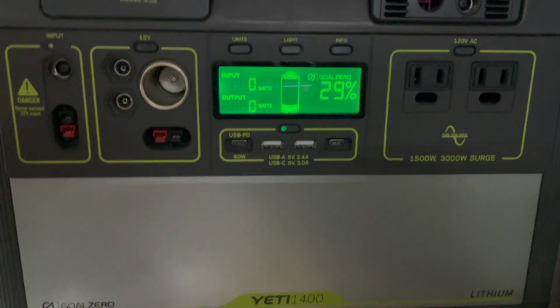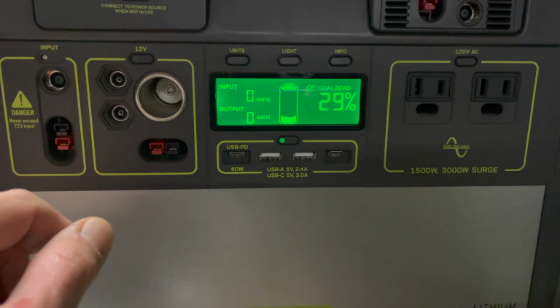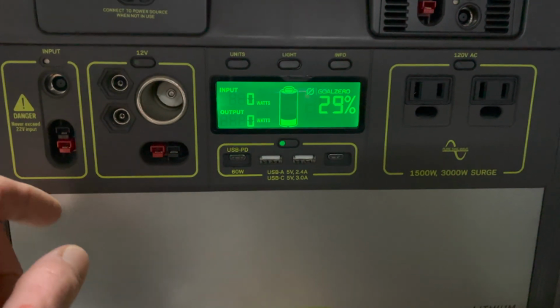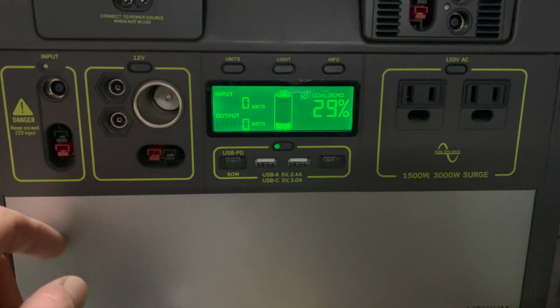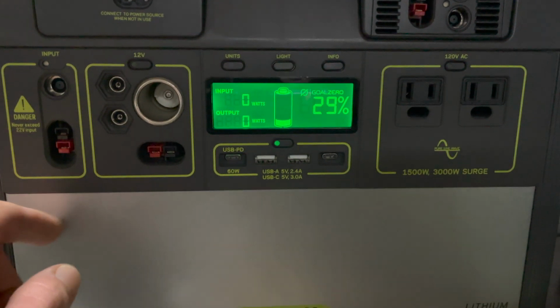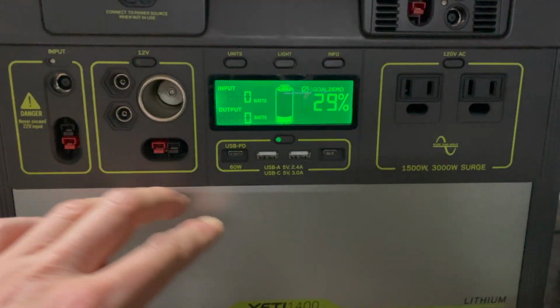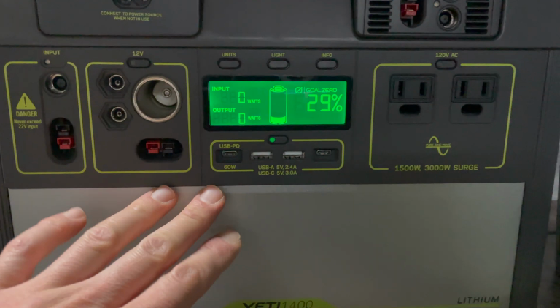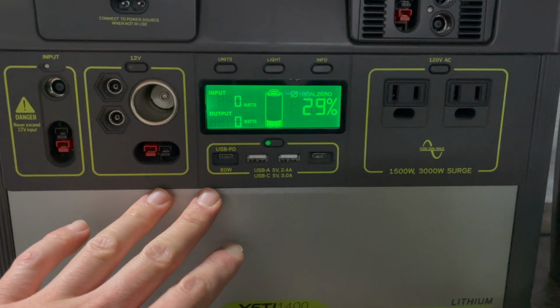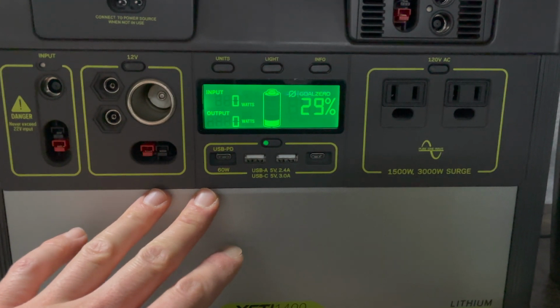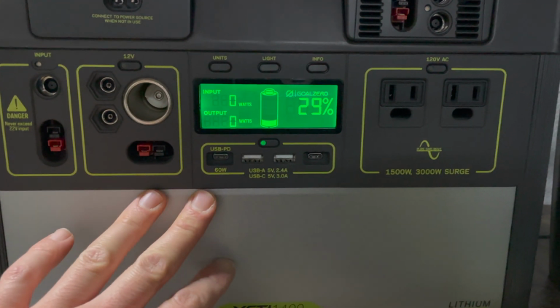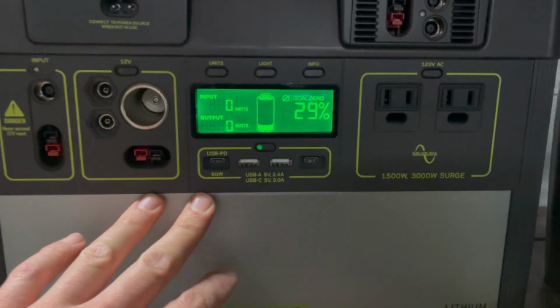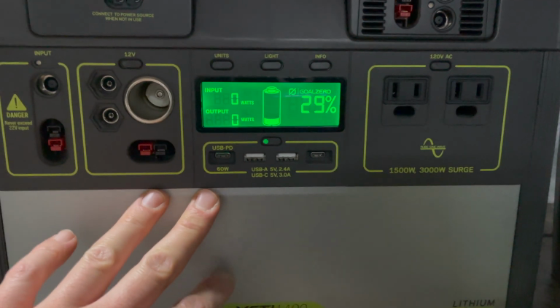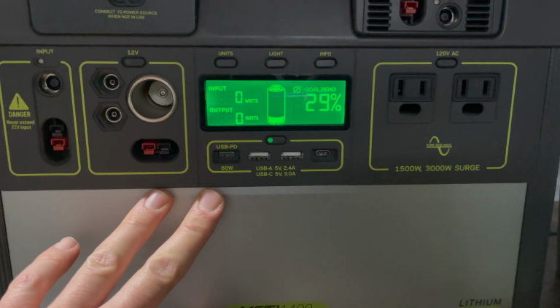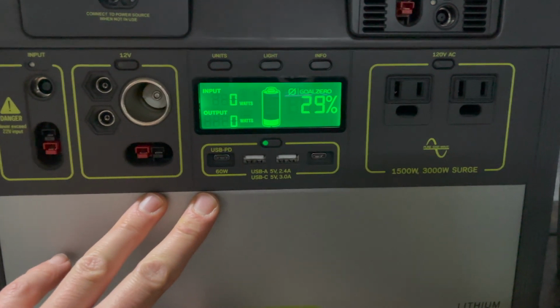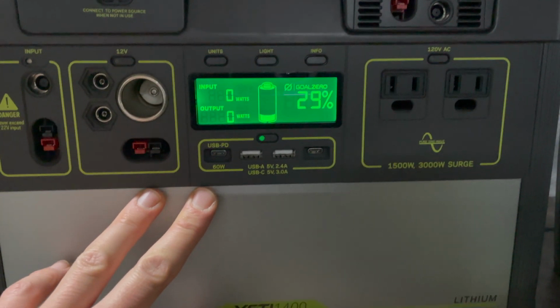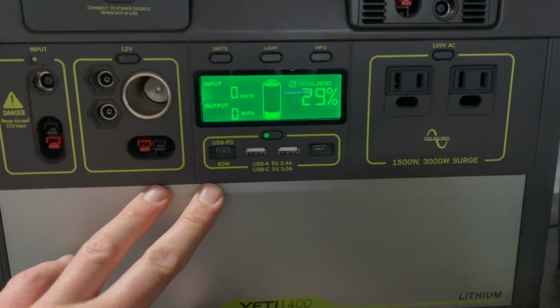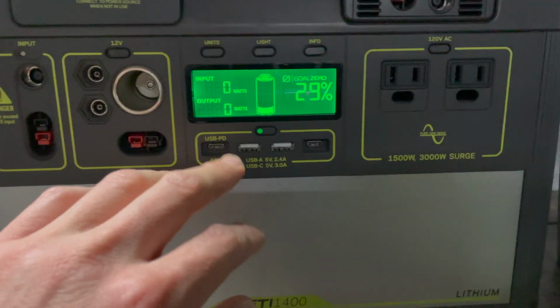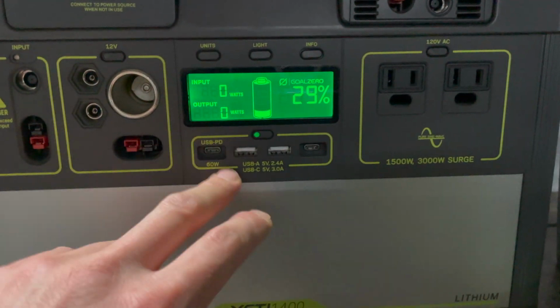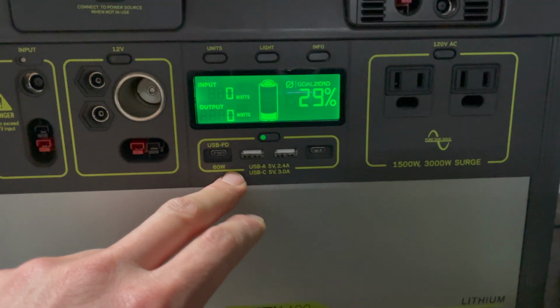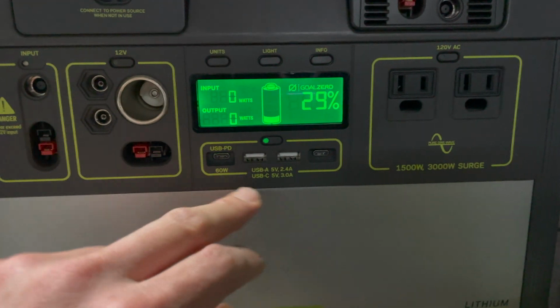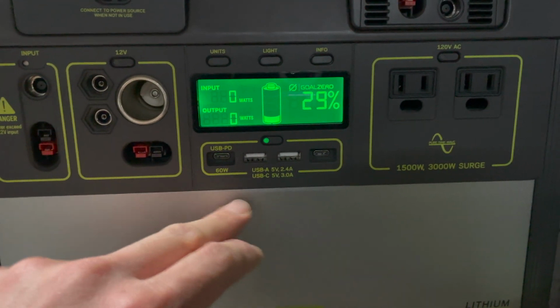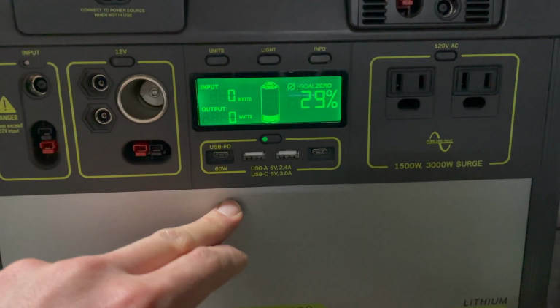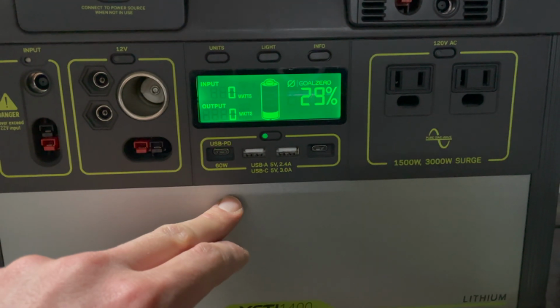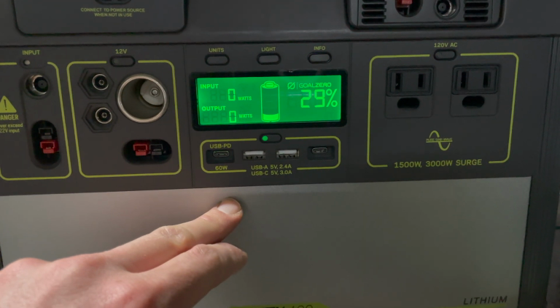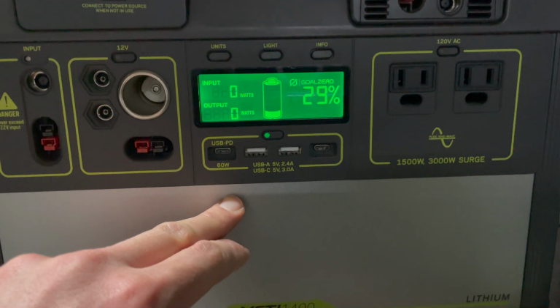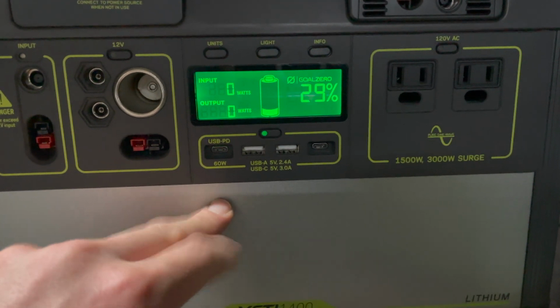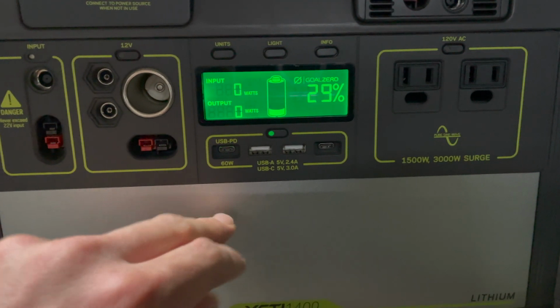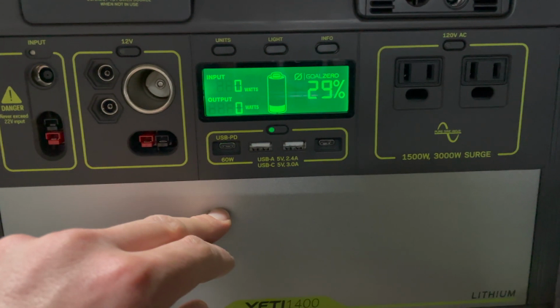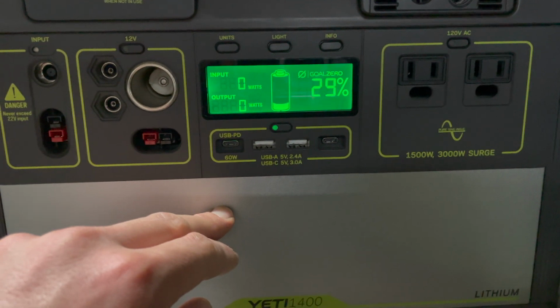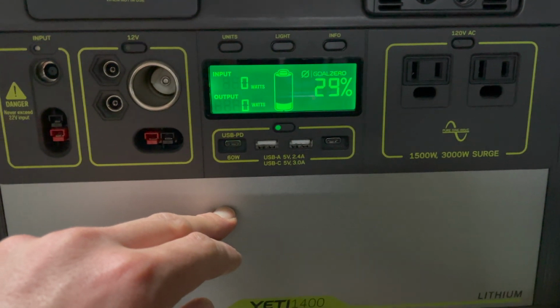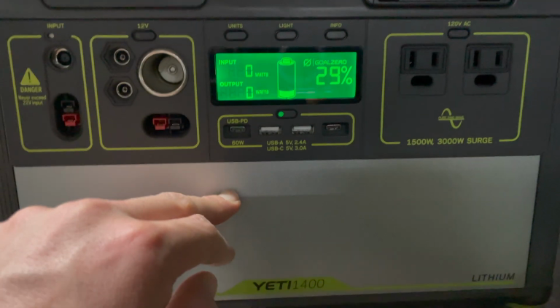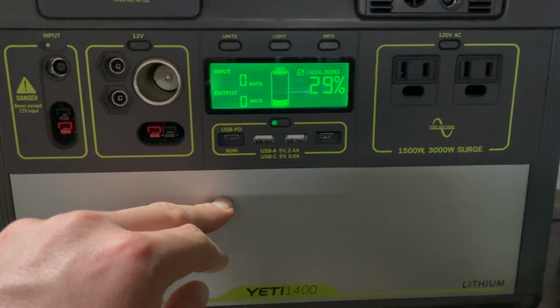To give you an idea of what you can expect: charging the Cake battery from 80% to 100% took 71% out of the Yeti 1400. That's what you can expect.